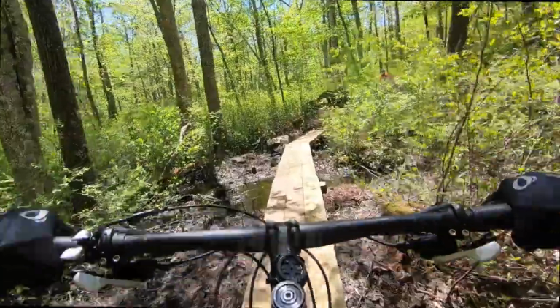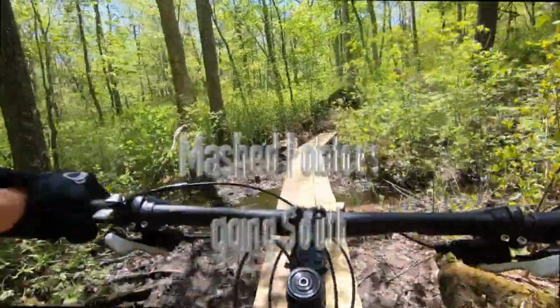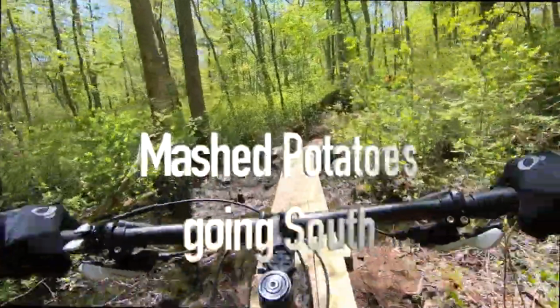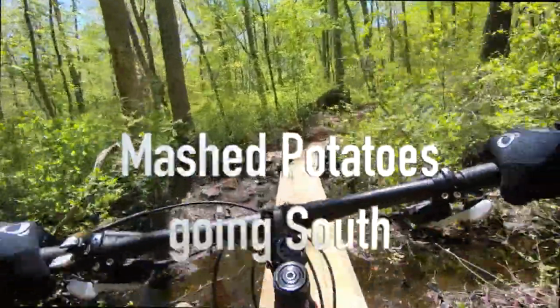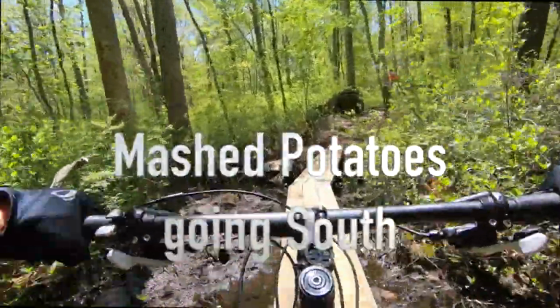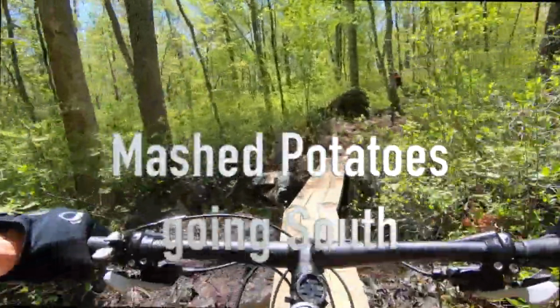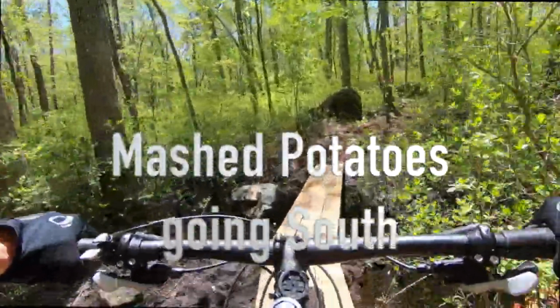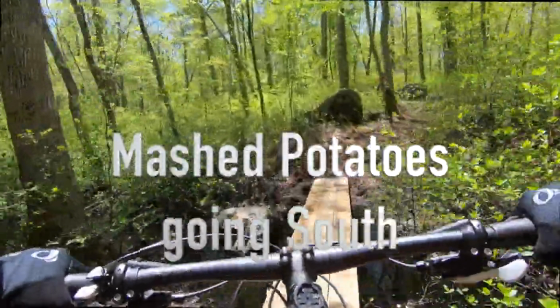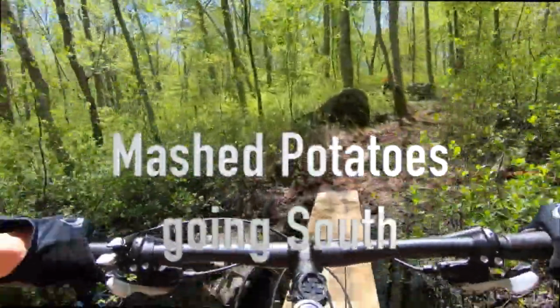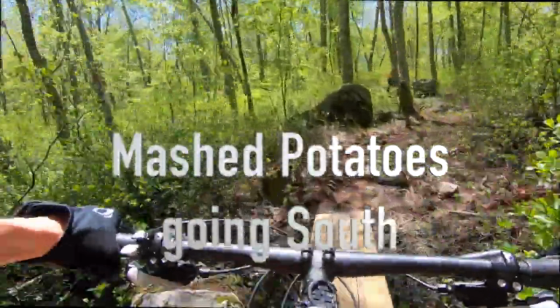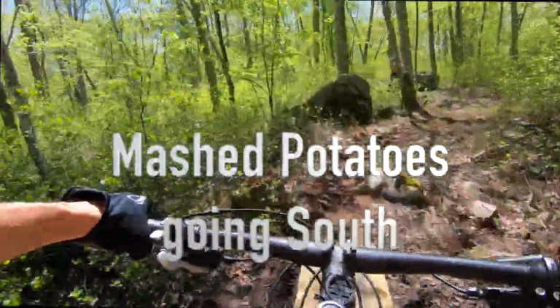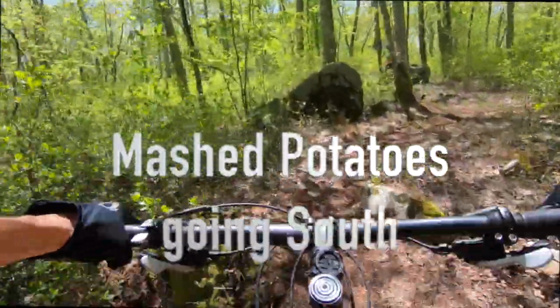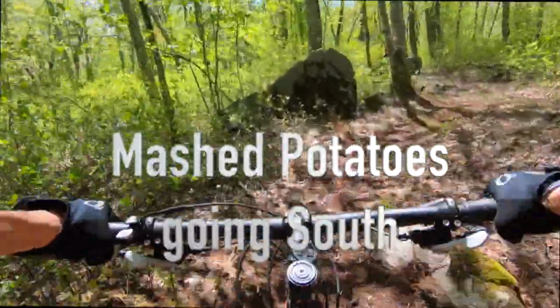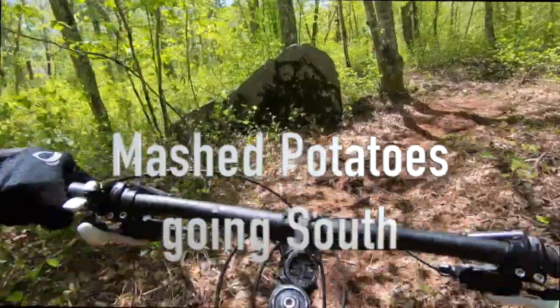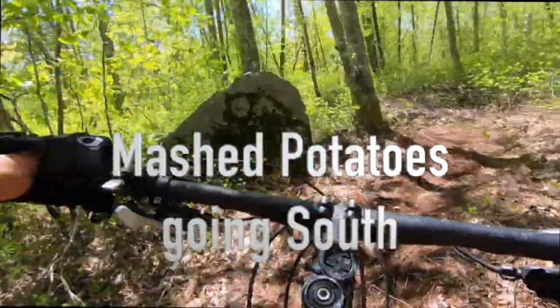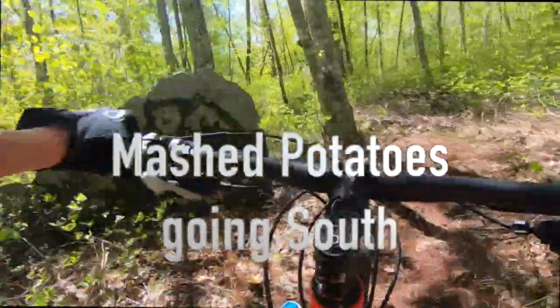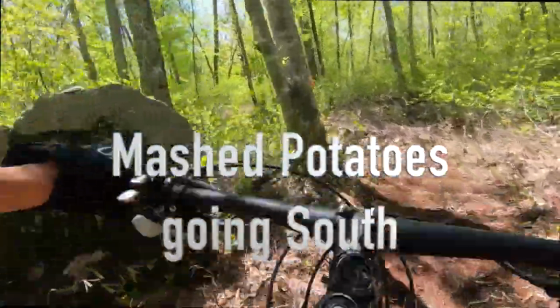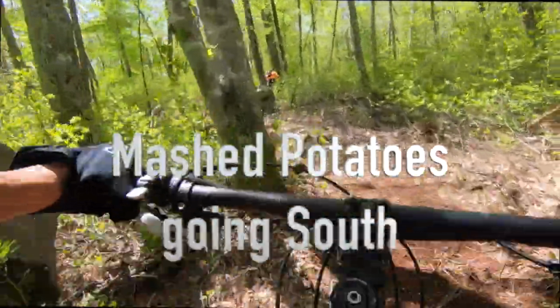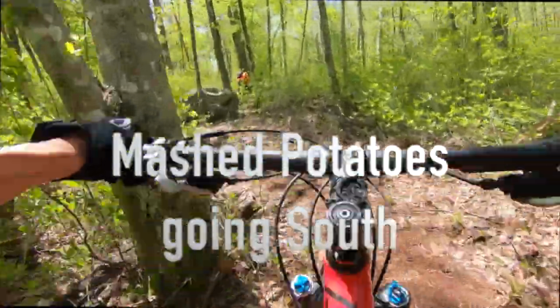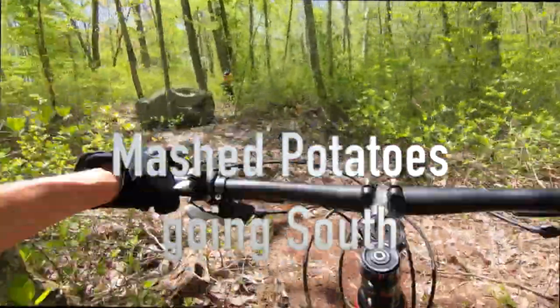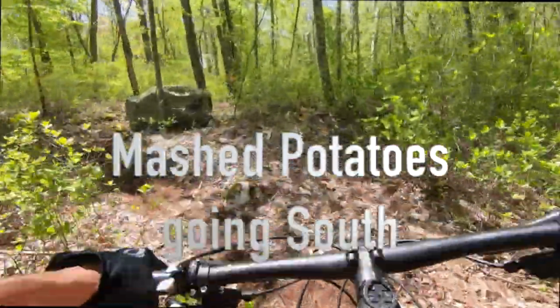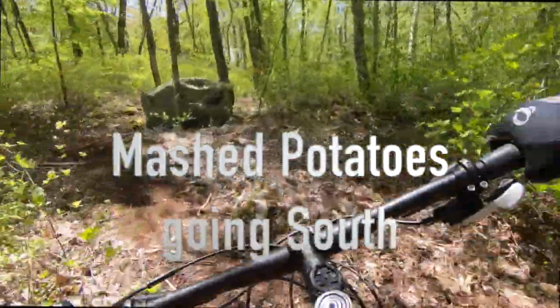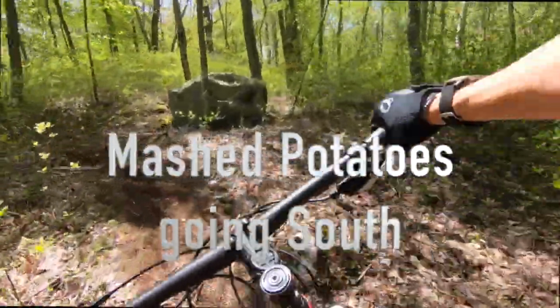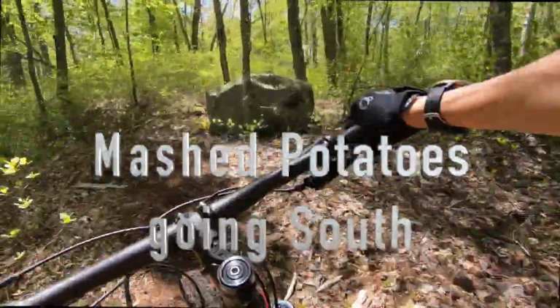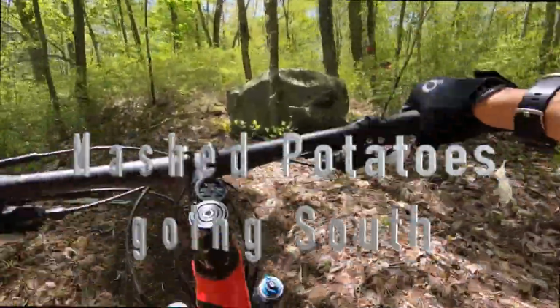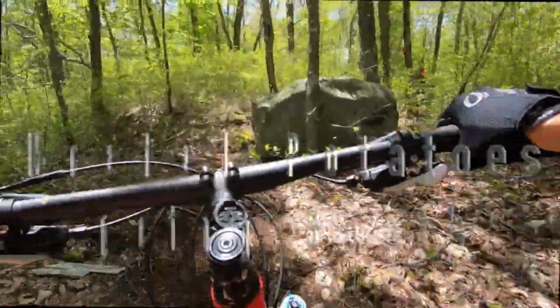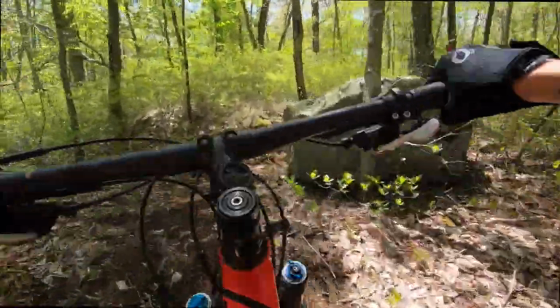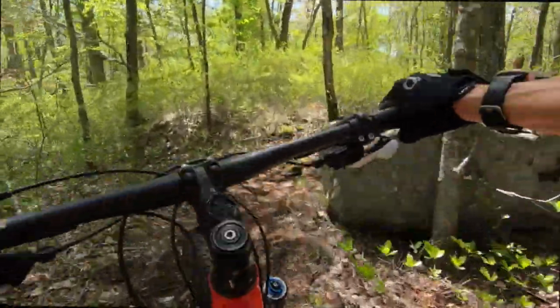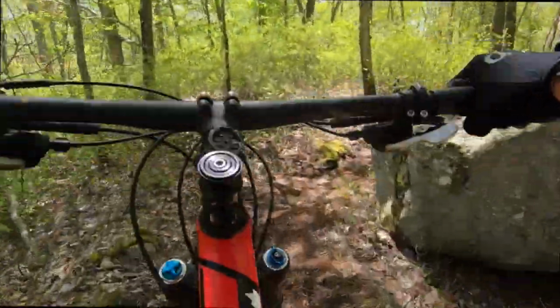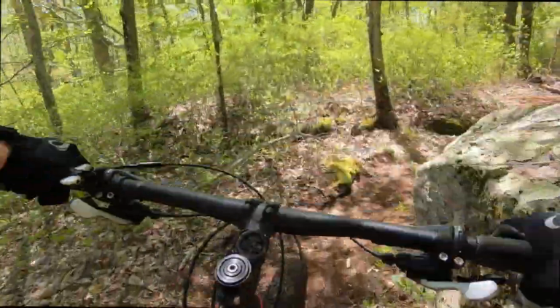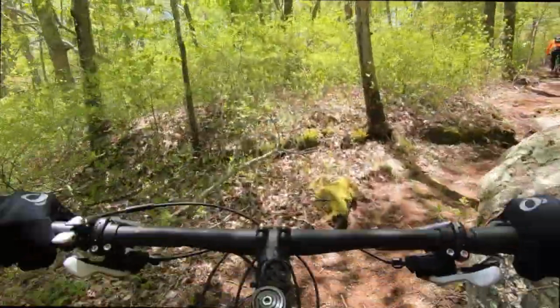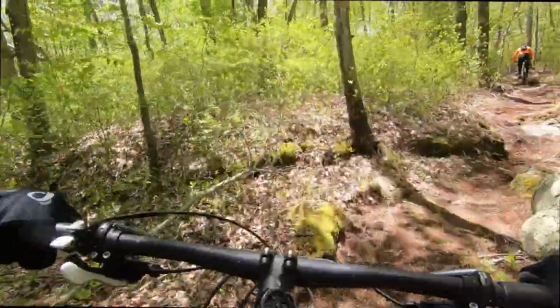And I'll take some mashed potatoes with my gravy — this trail is considered a blue from Trail Forks and is just under a mile long.